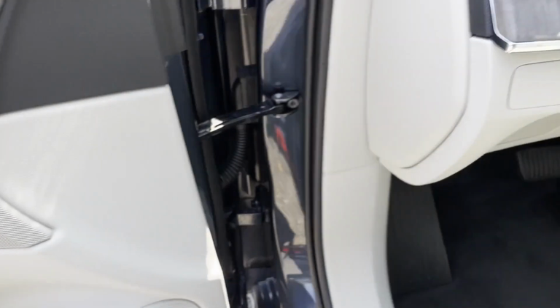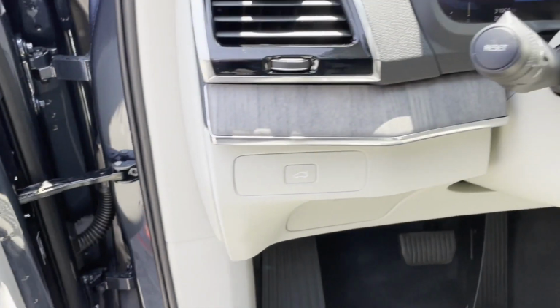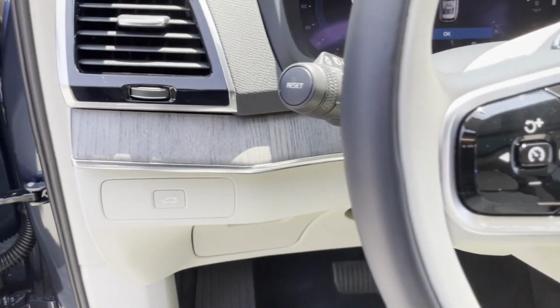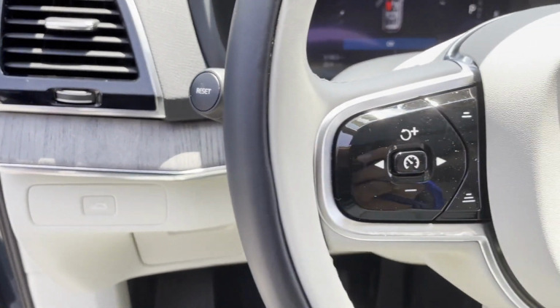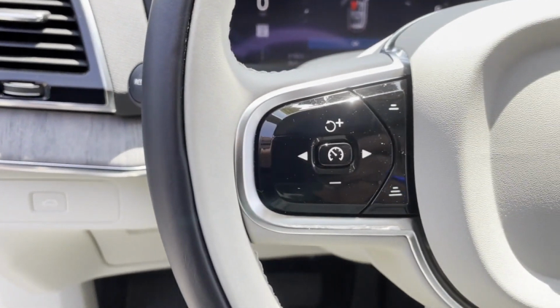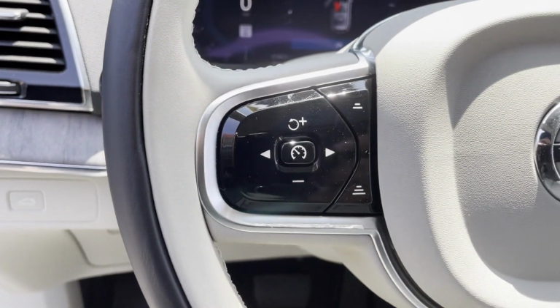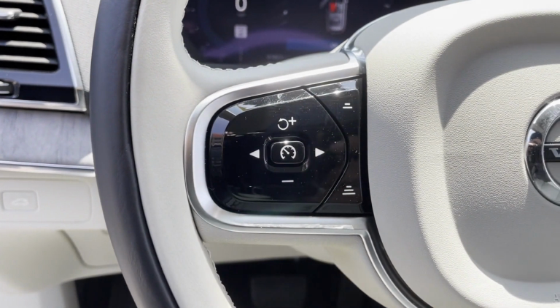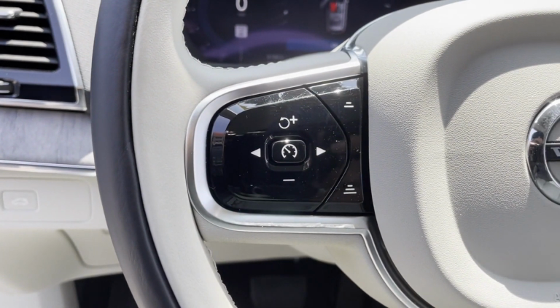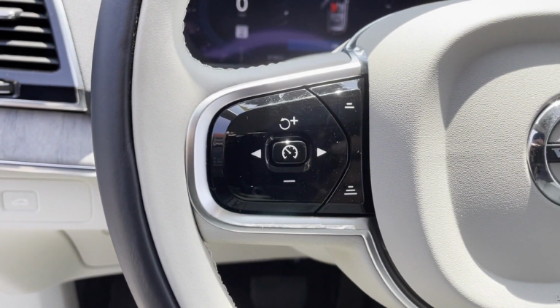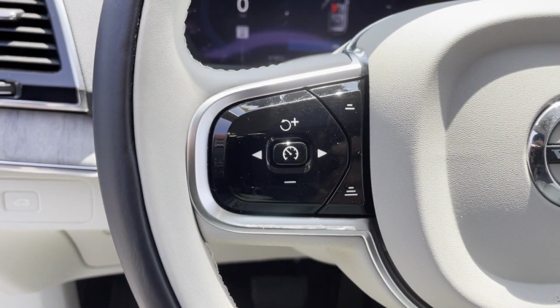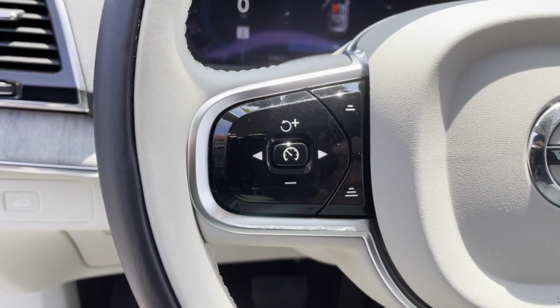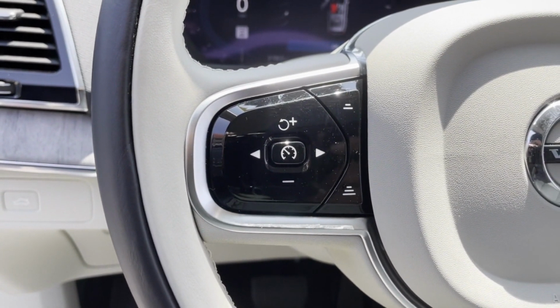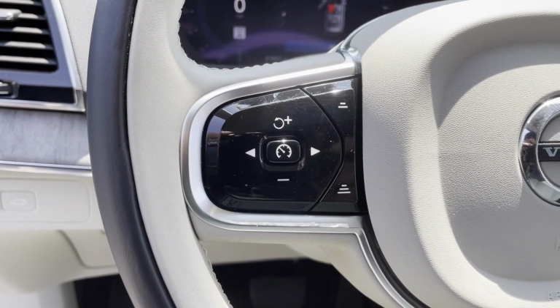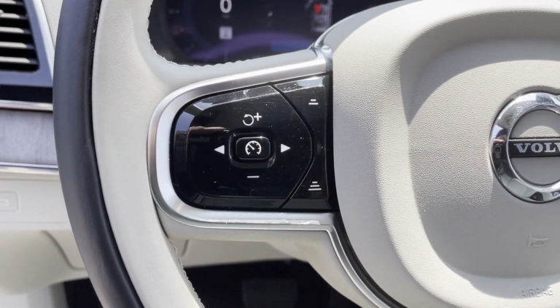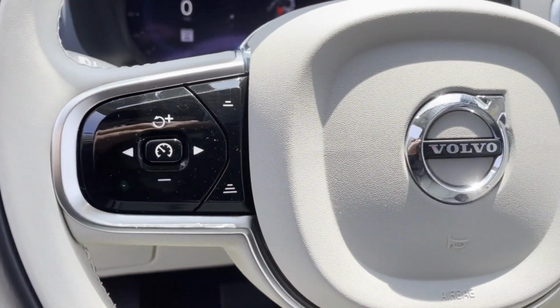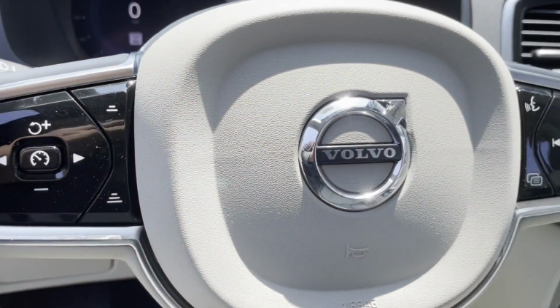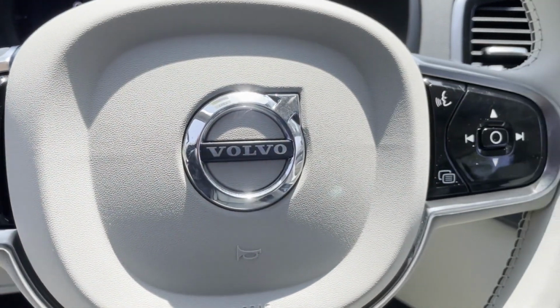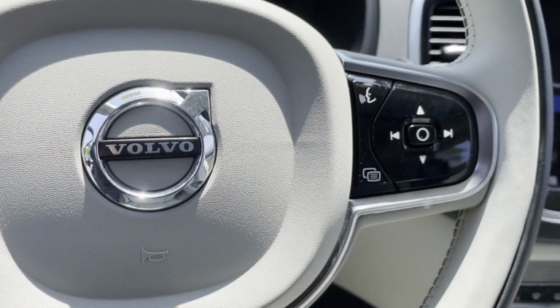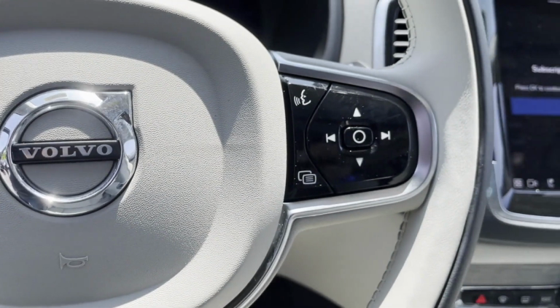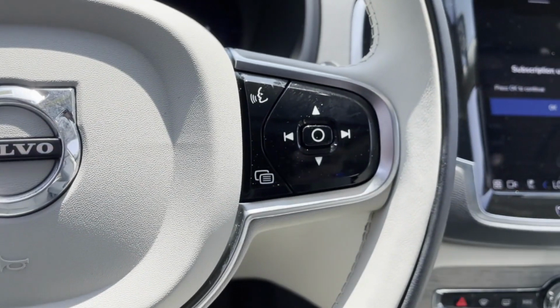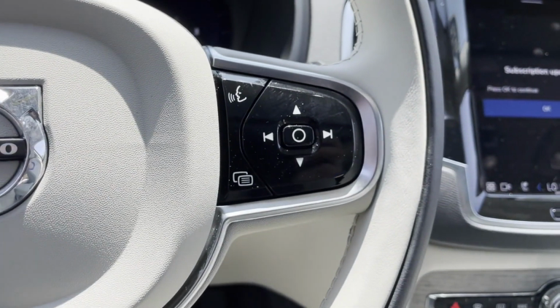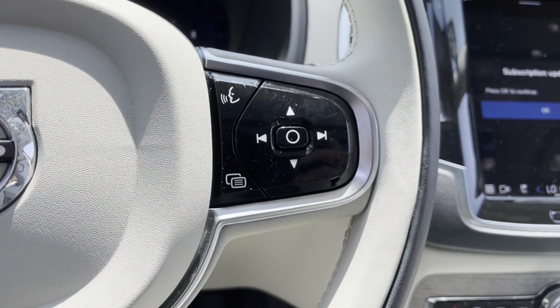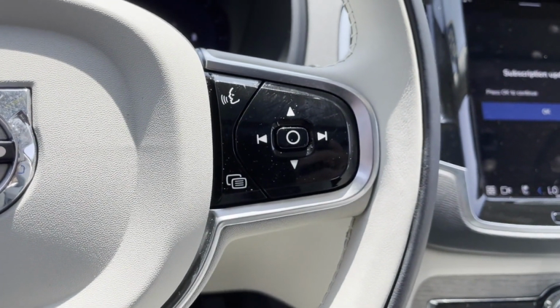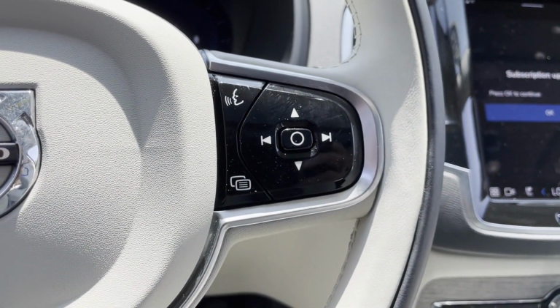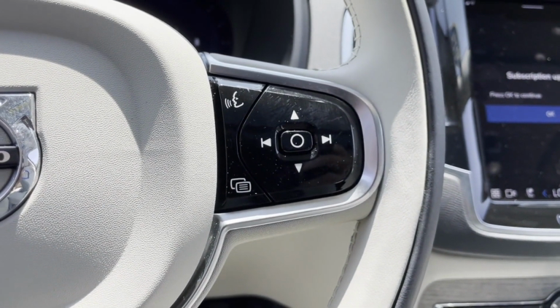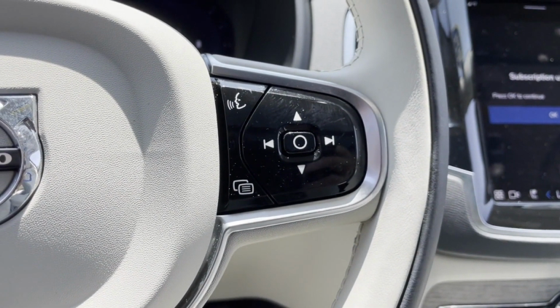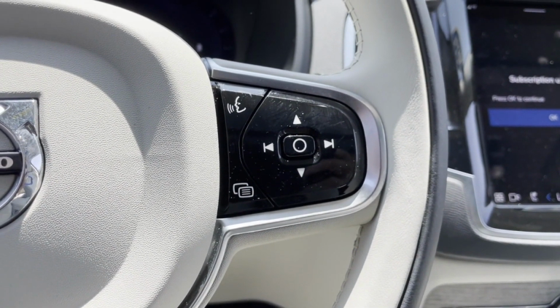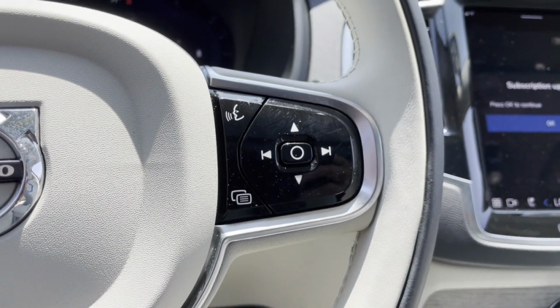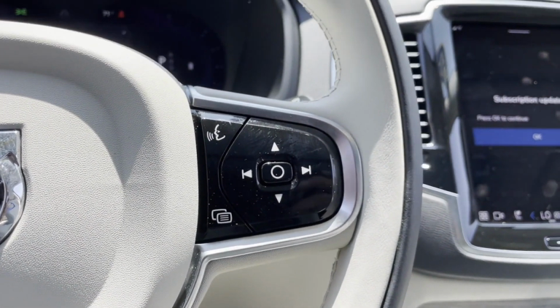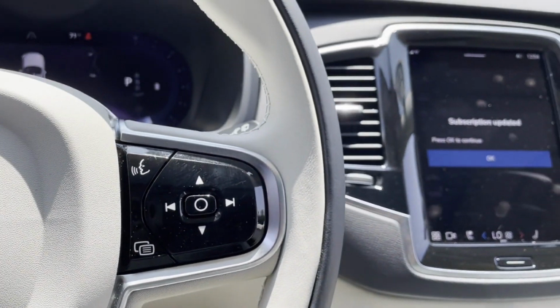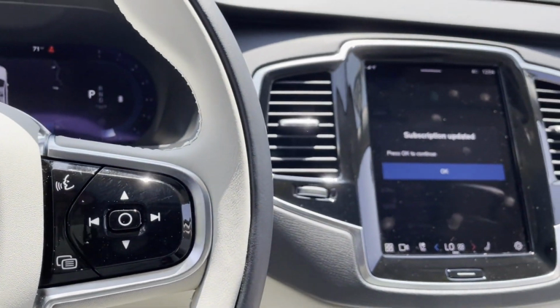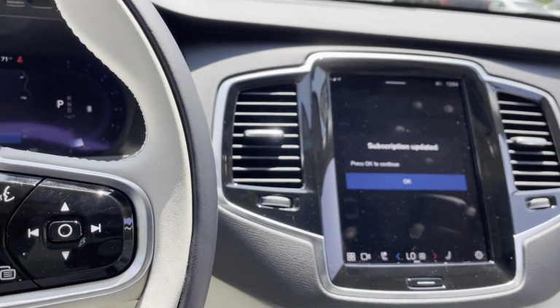Additional features include third row seating, heated side view mirrors, leather seats, panoramic roof, moonroof, wood grain trim, backup camera, passenger seat adjustable lumbar support, and memory seat.